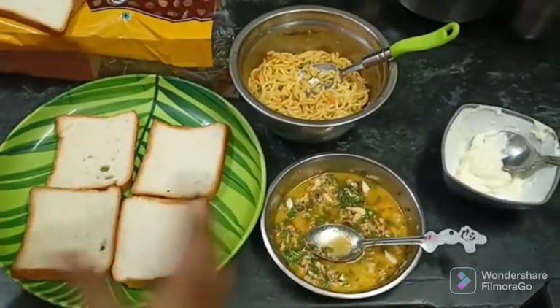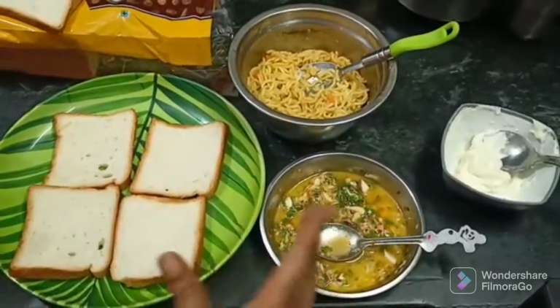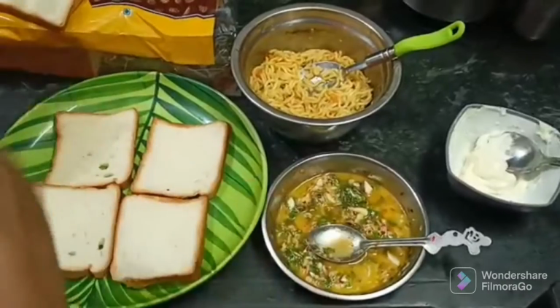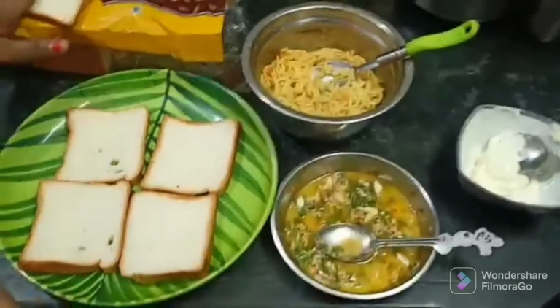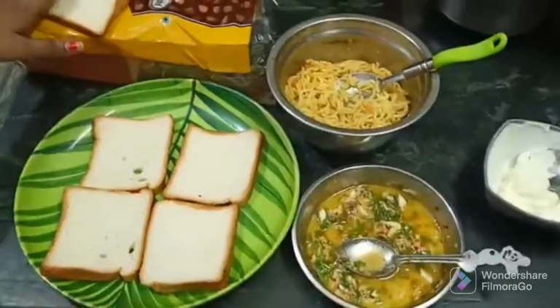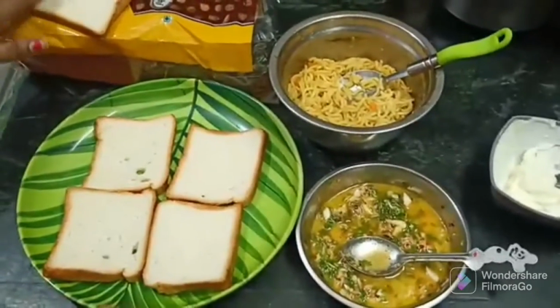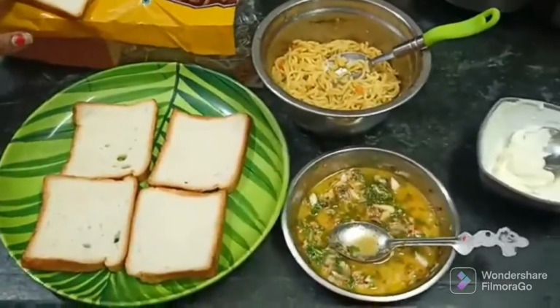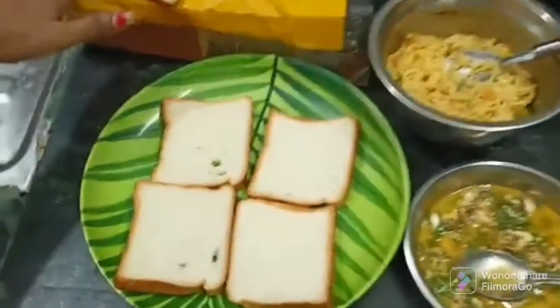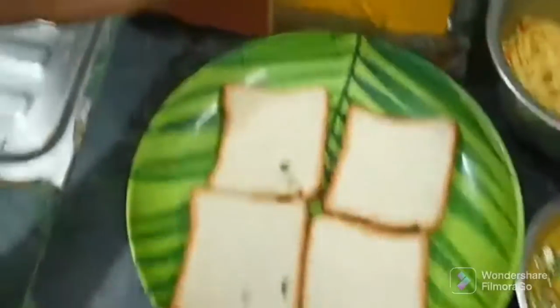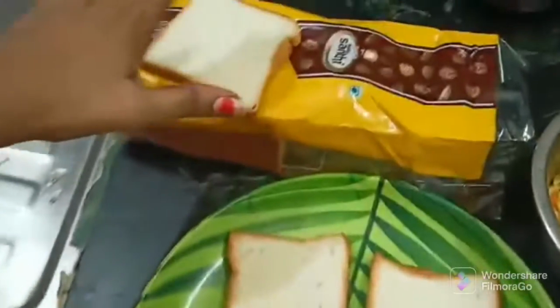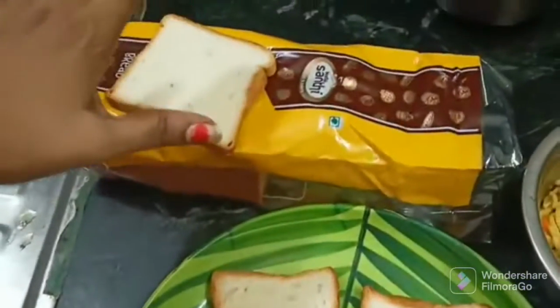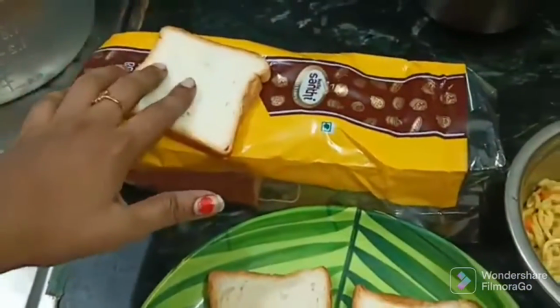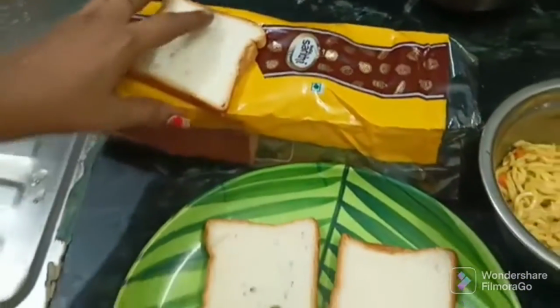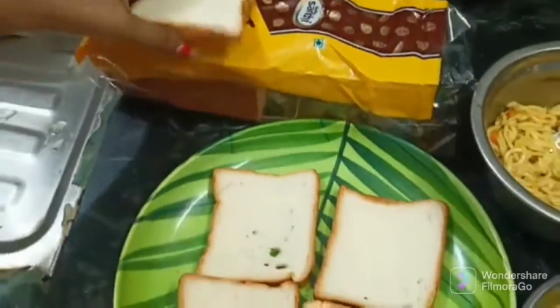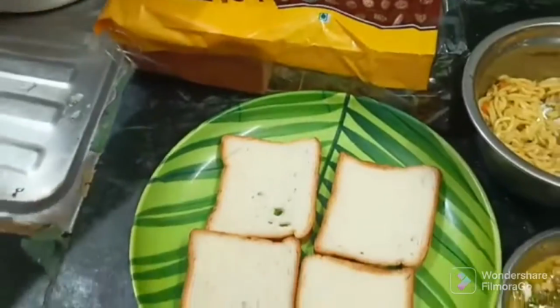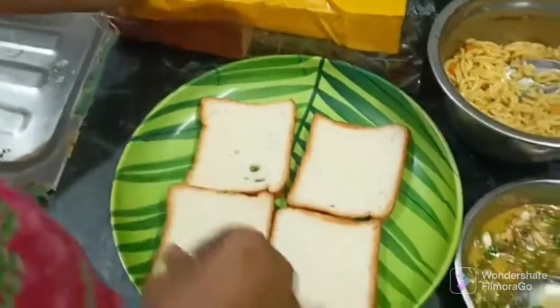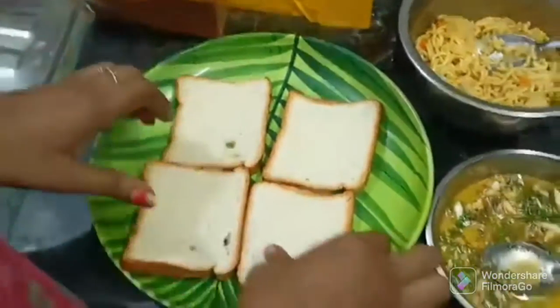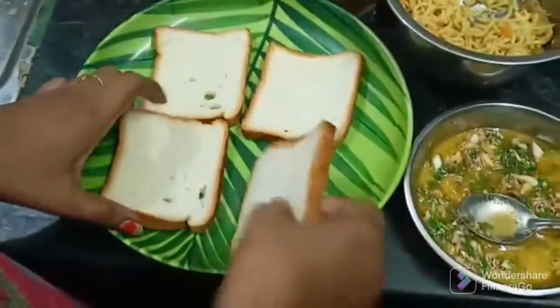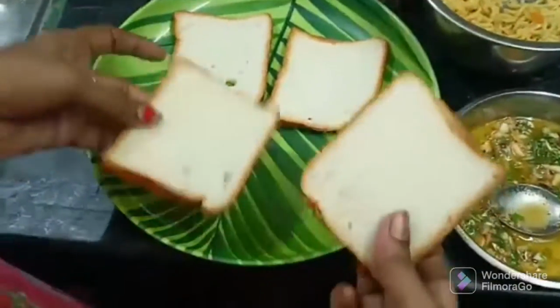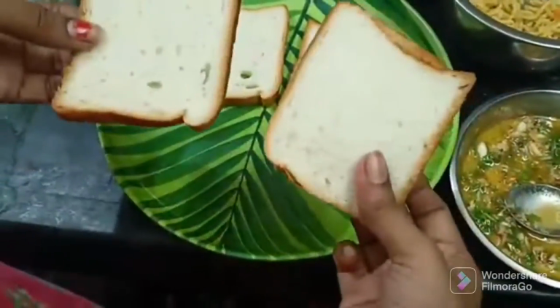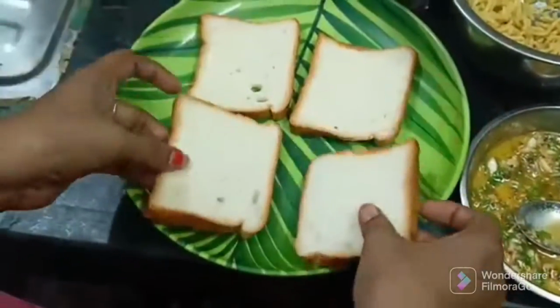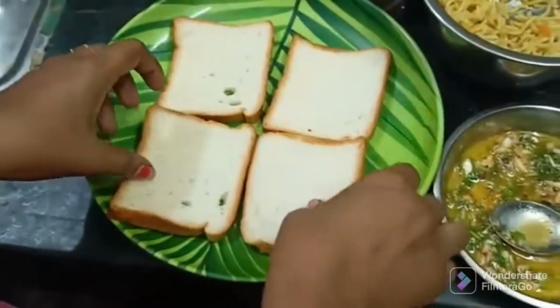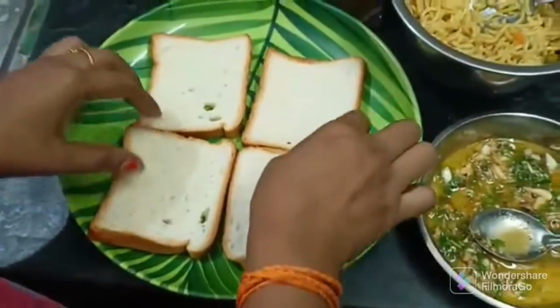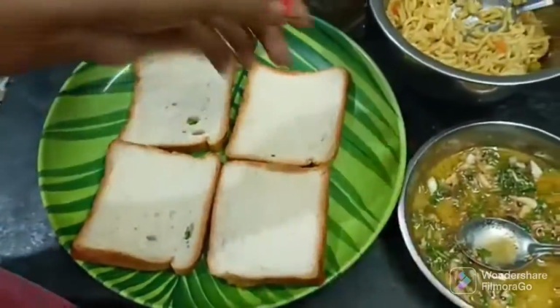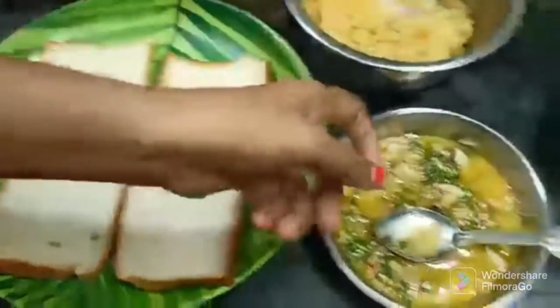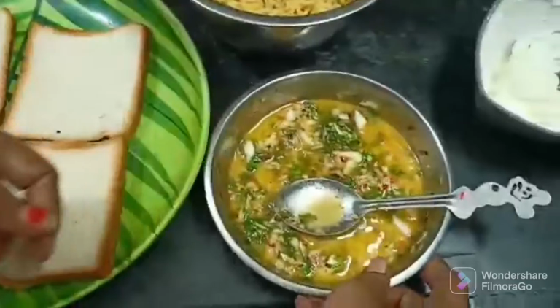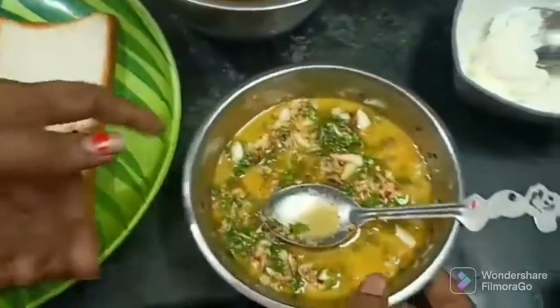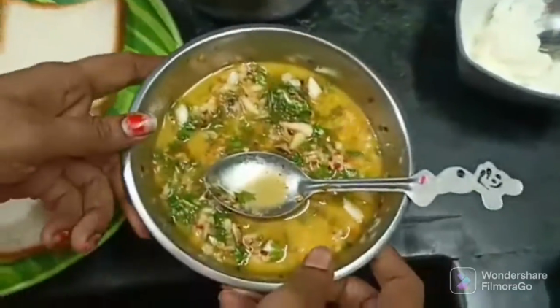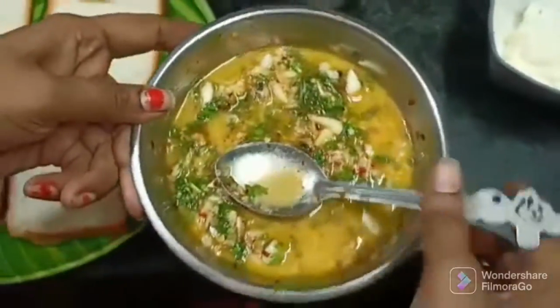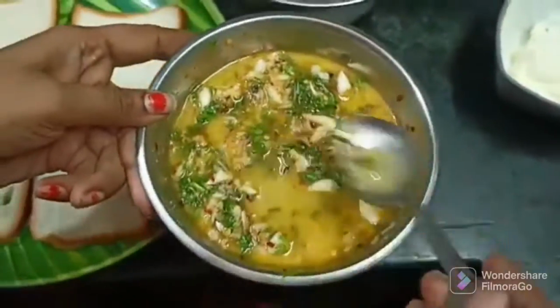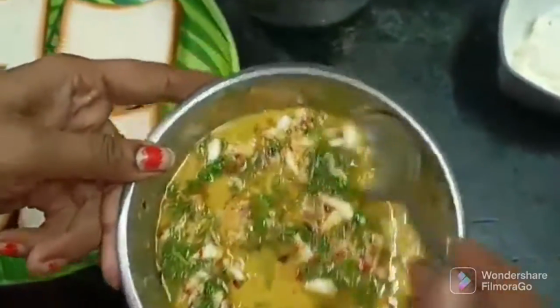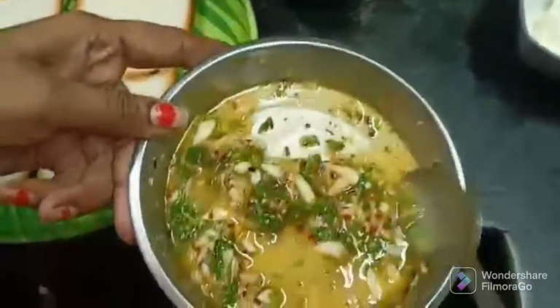Let's put the bread in the middle. I am going to add Spencer bread and garlic cheese bread.